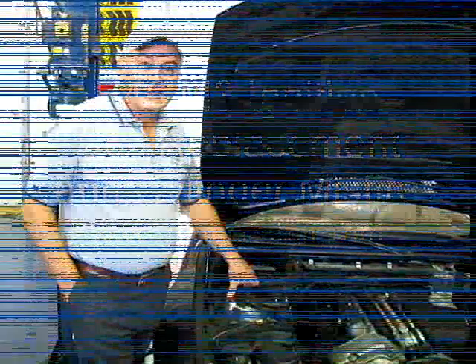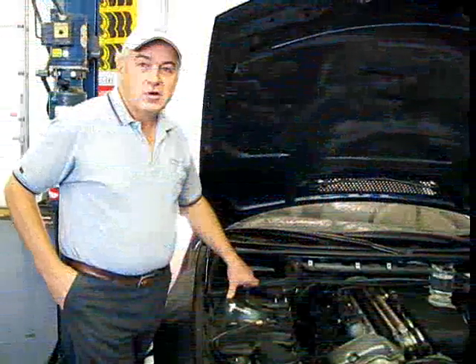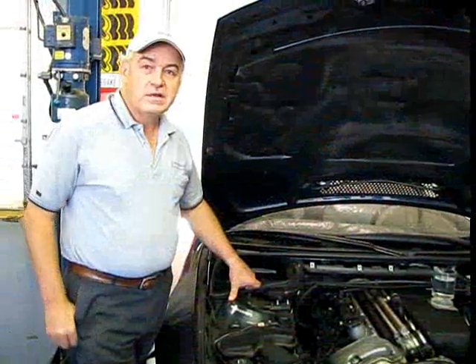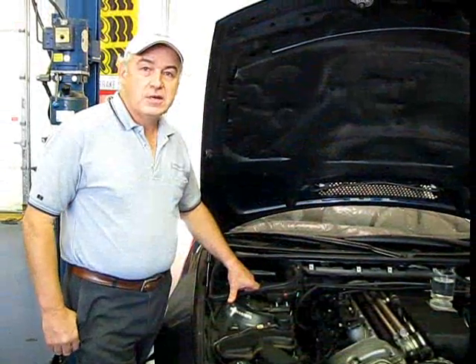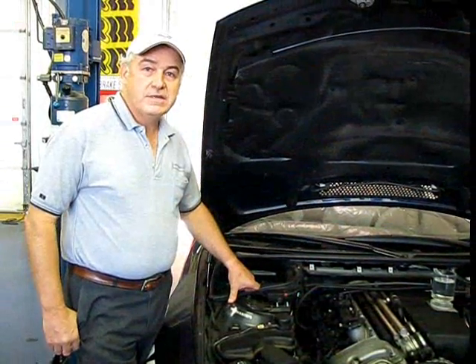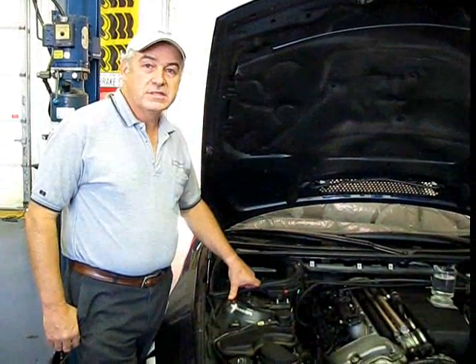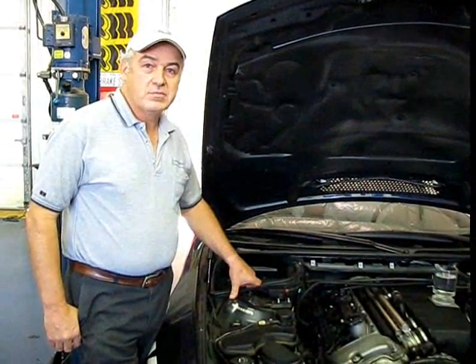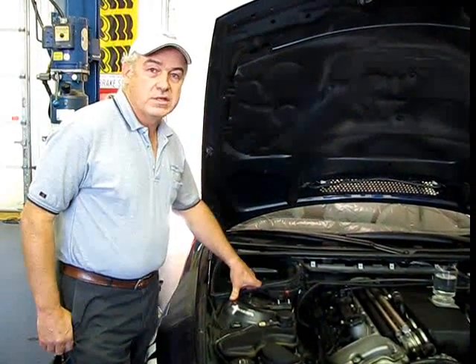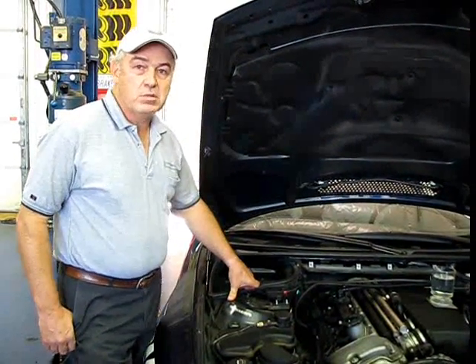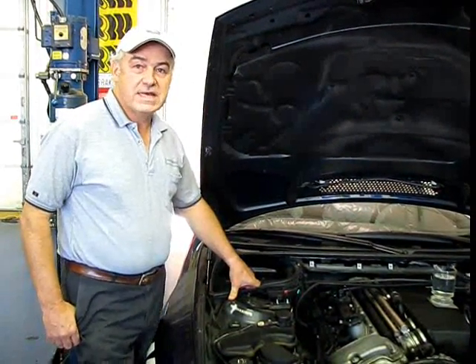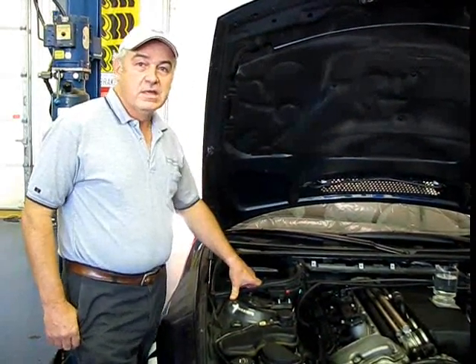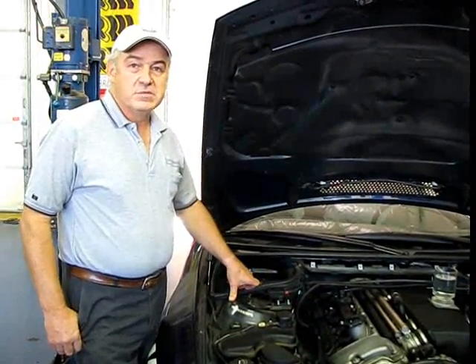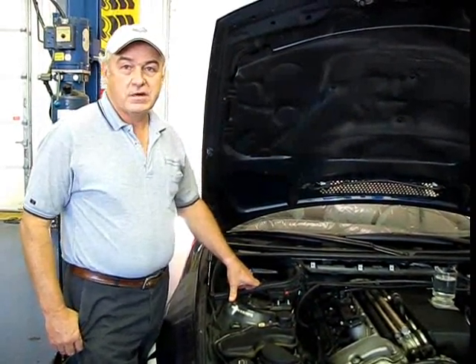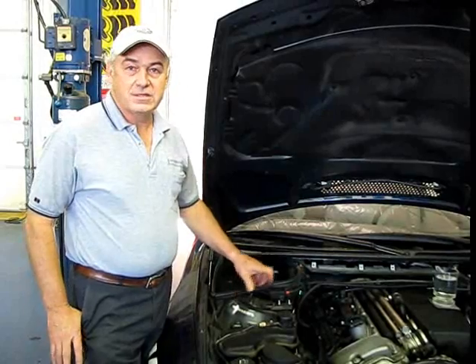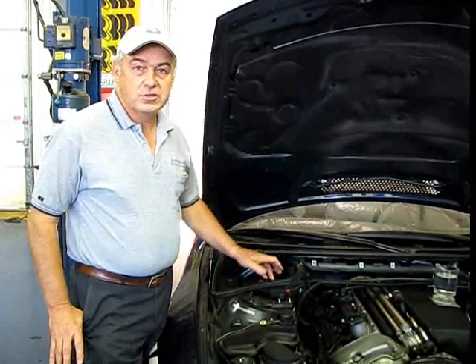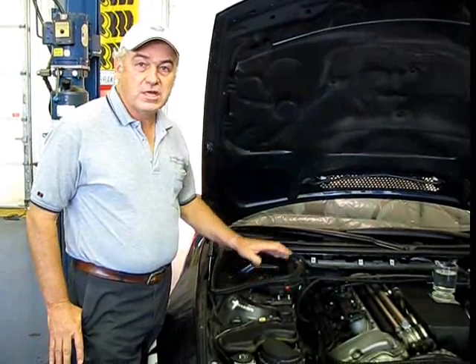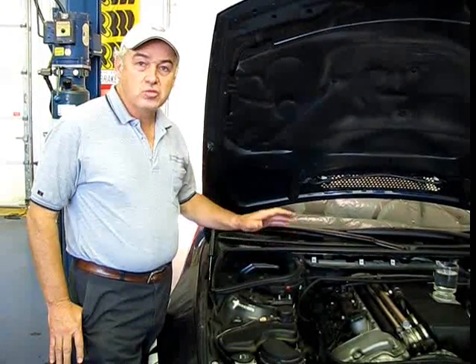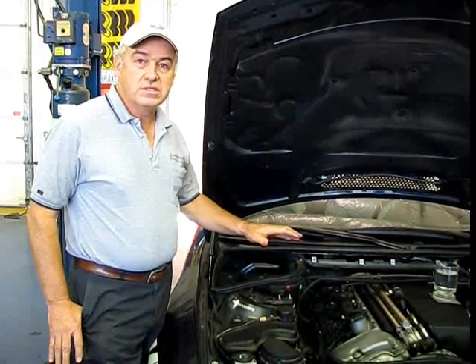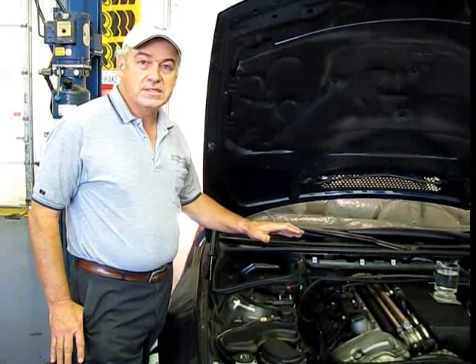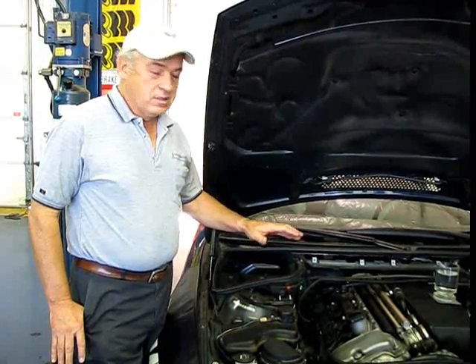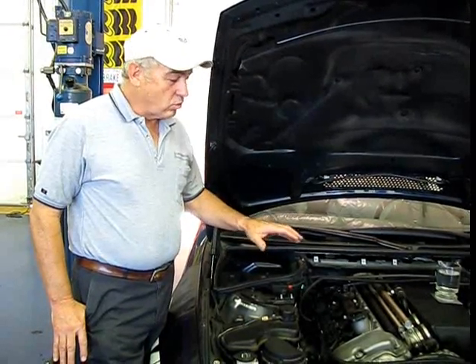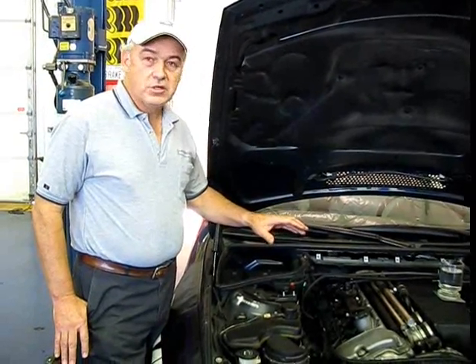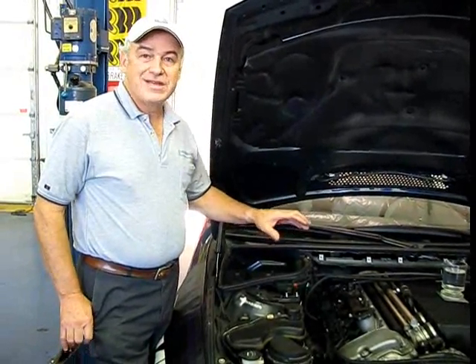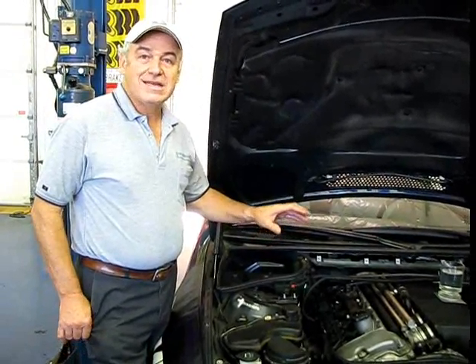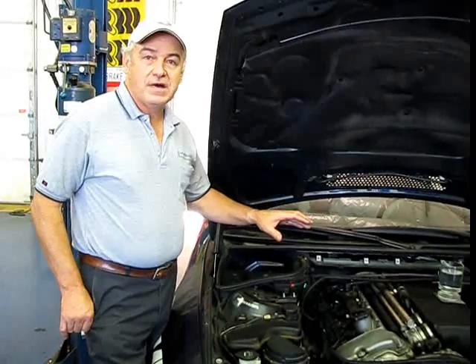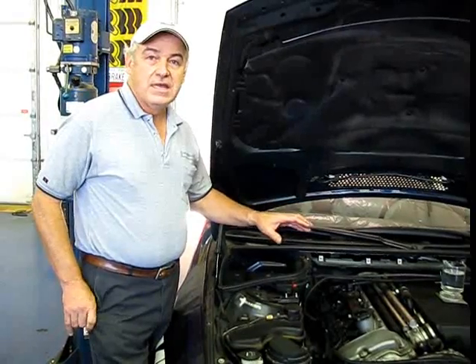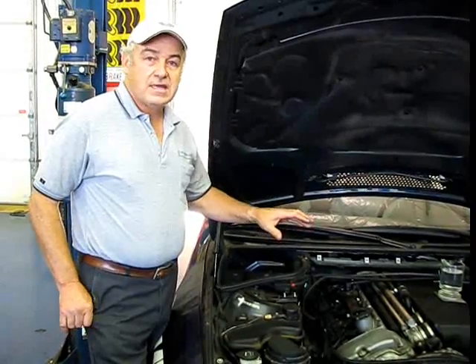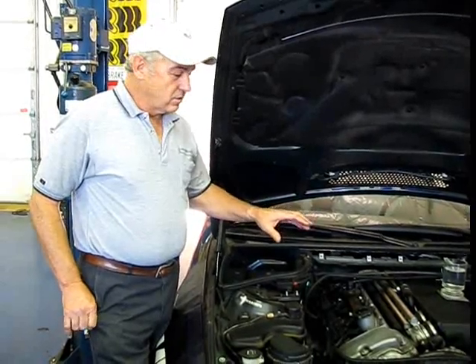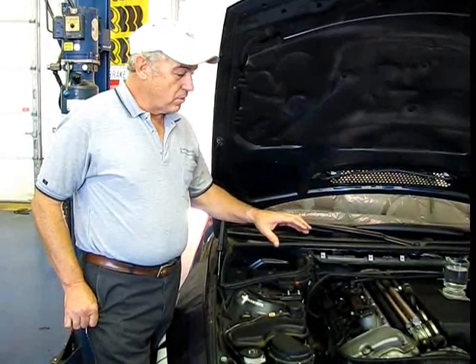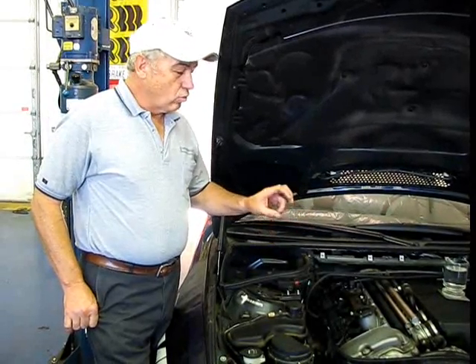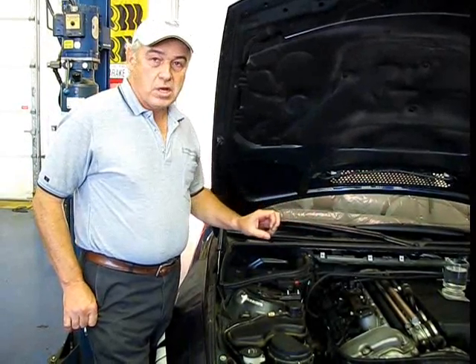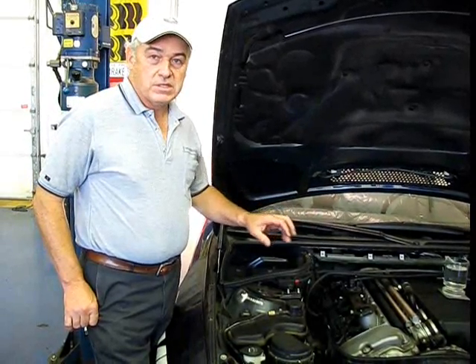Today, the car we've got in the shop is an E46 M3. The problem it's having is a misfire on a cylinder or two. We're not sure which ones it is, but what we're going to do is show you how to identify it and determine what the problem is.